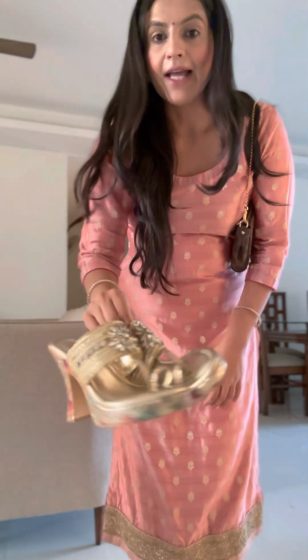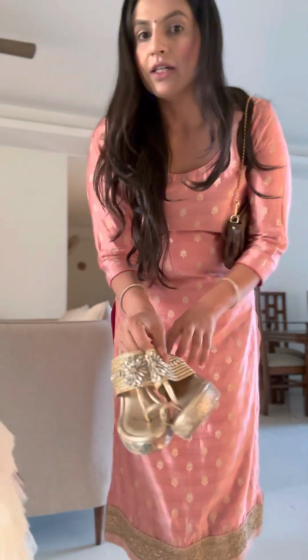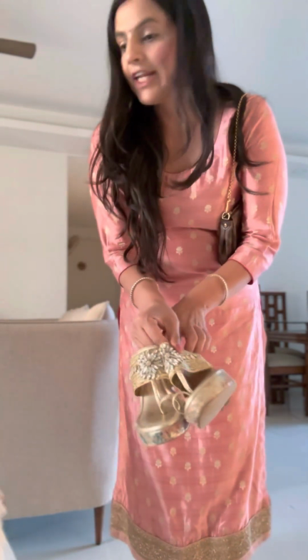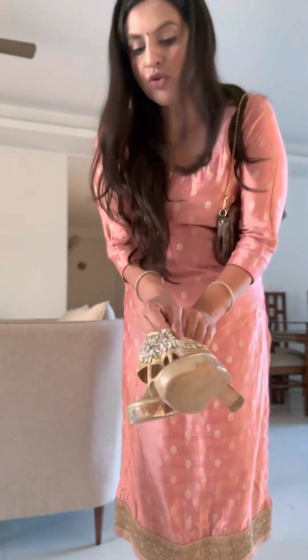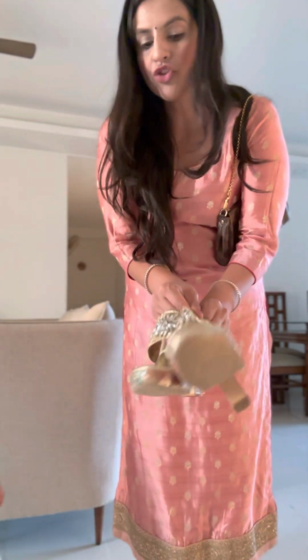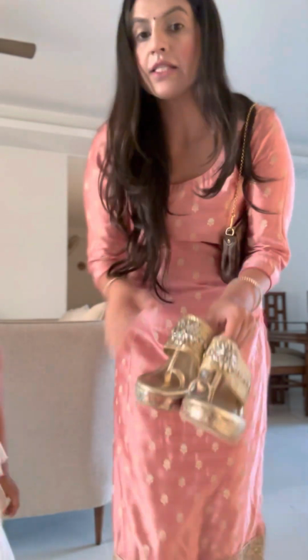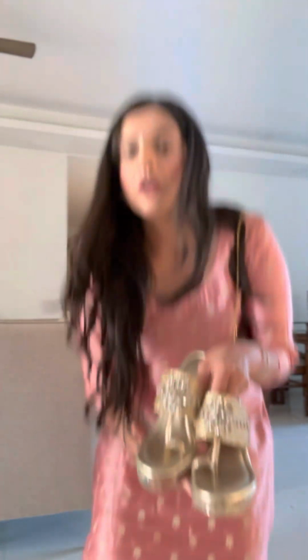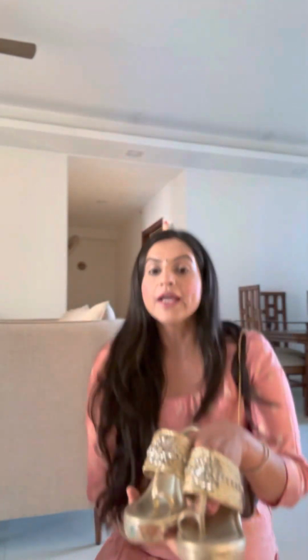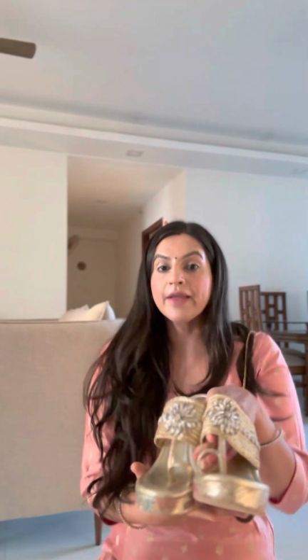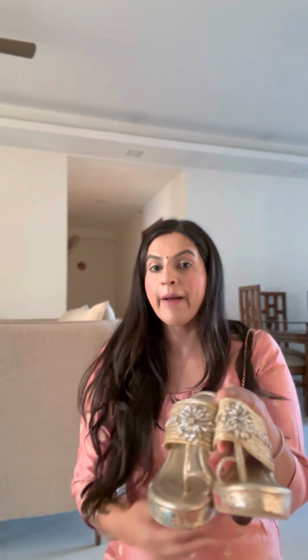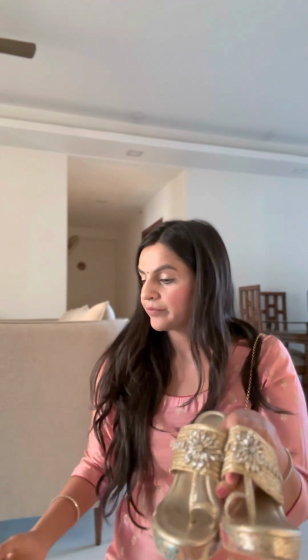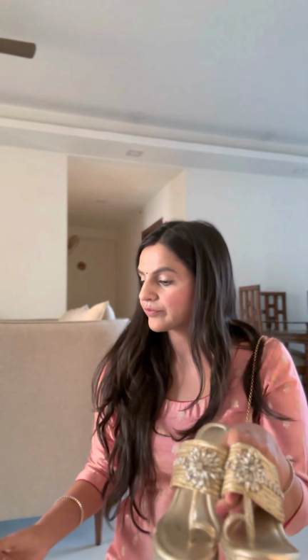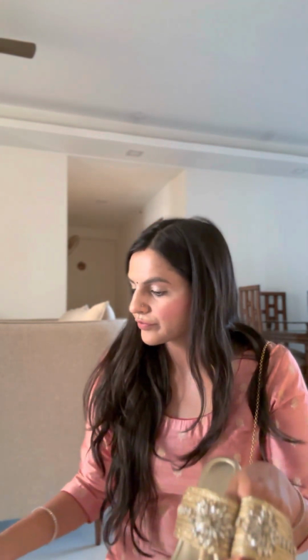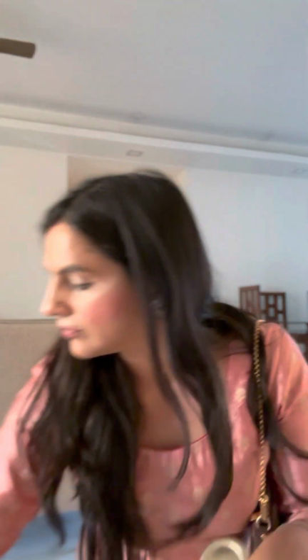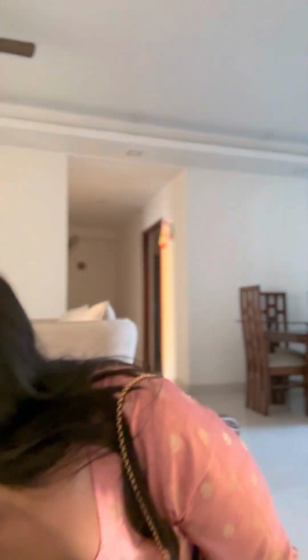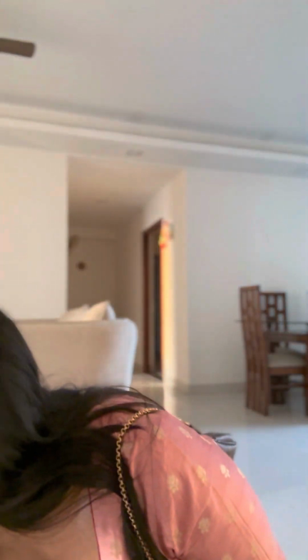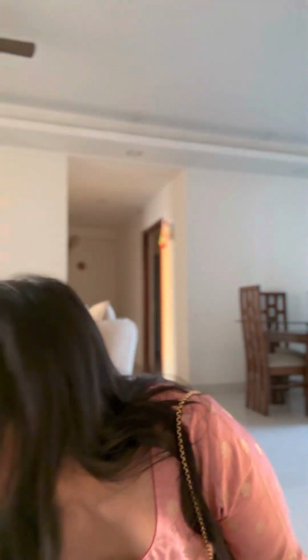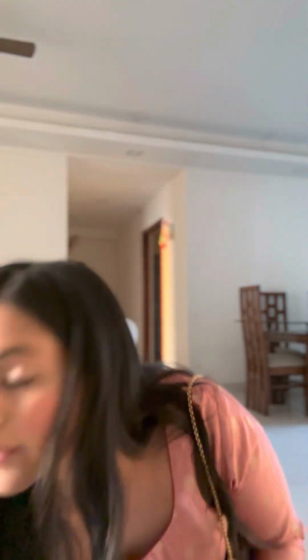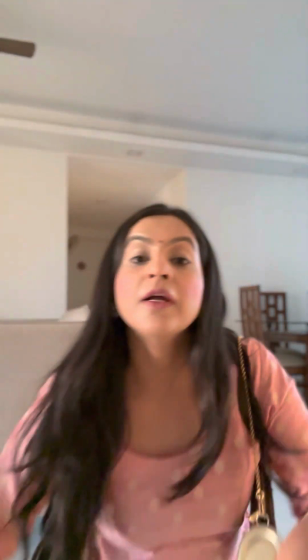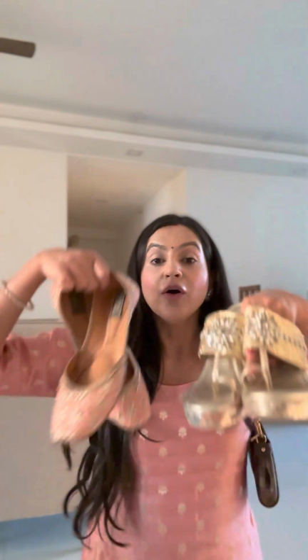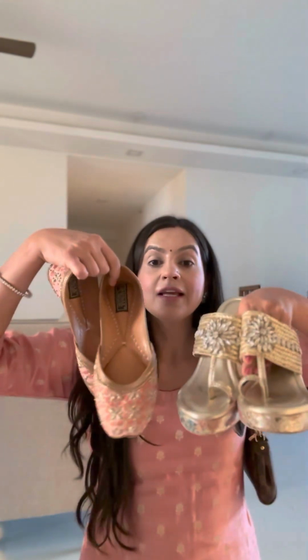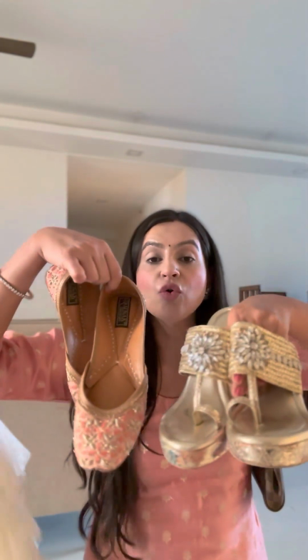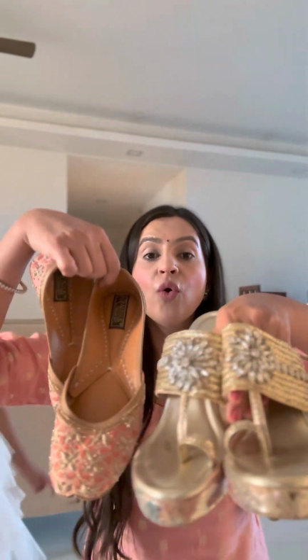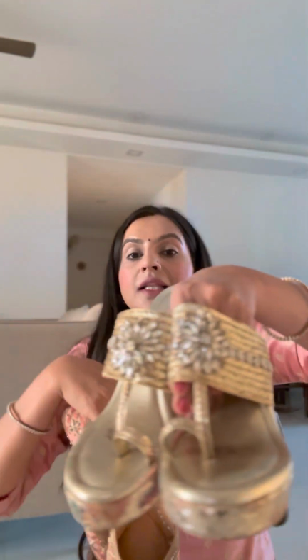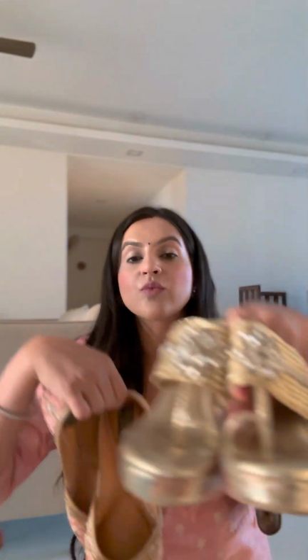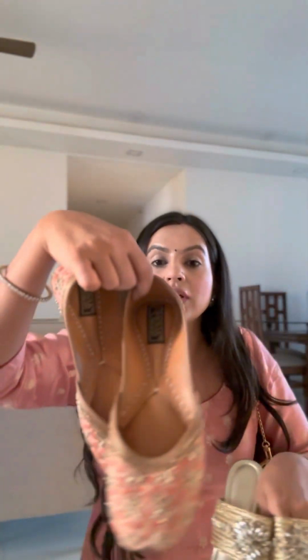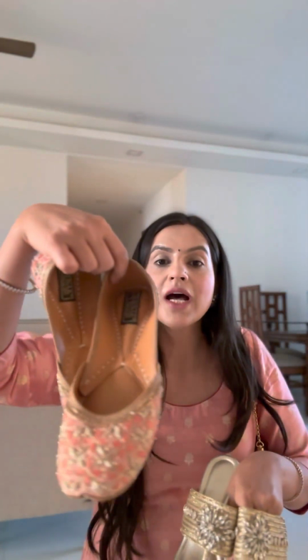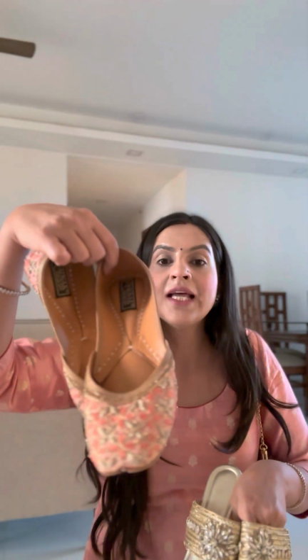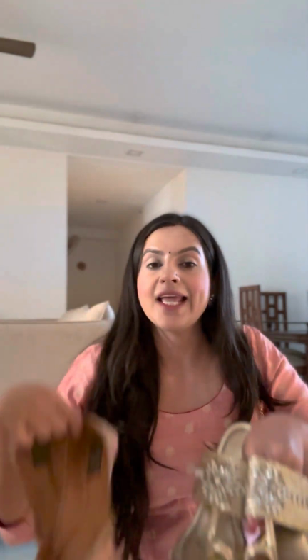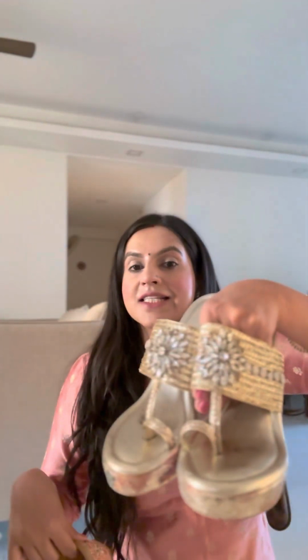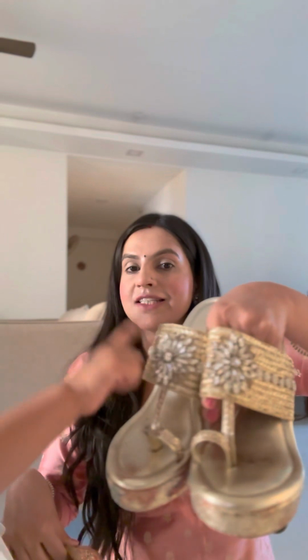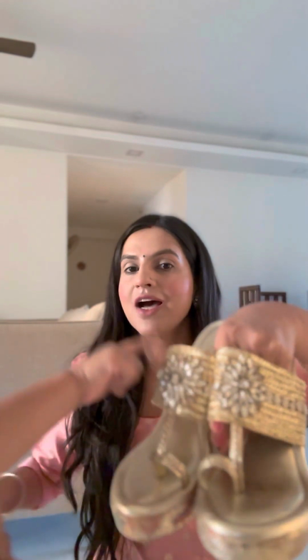And Naina, can you show the other jutis? This one or this one? Naina has selected this one.